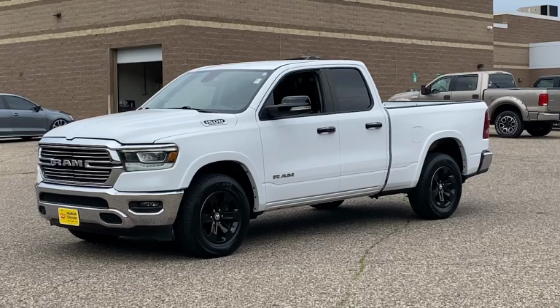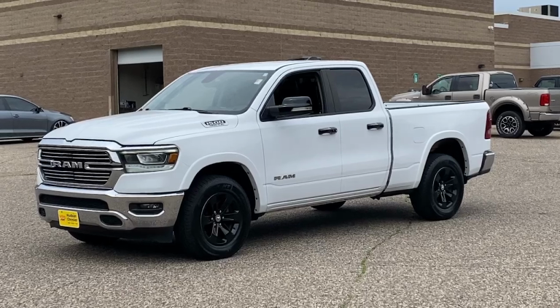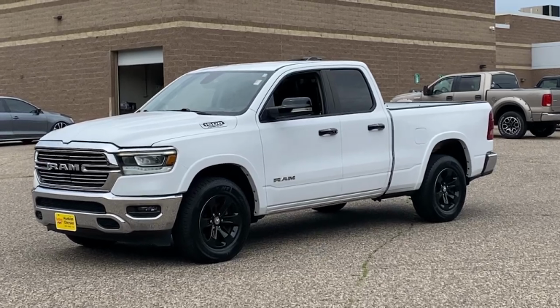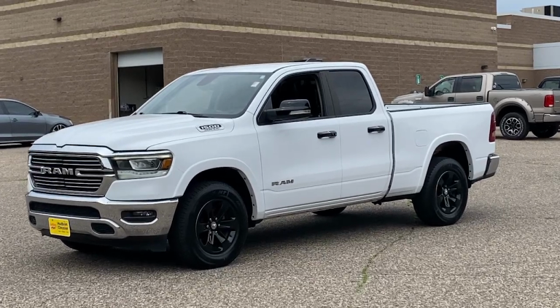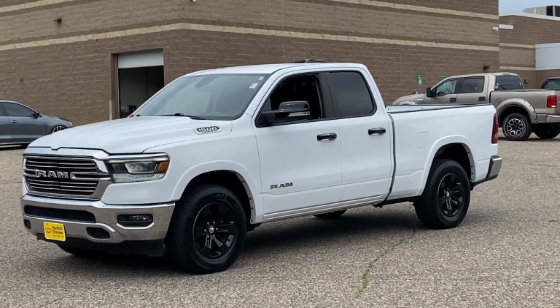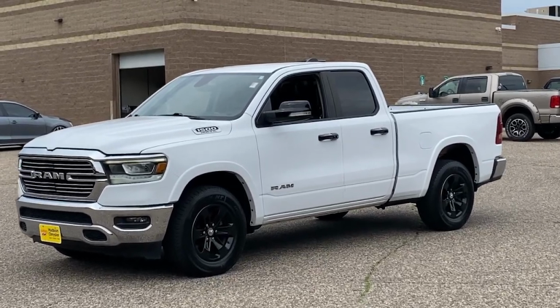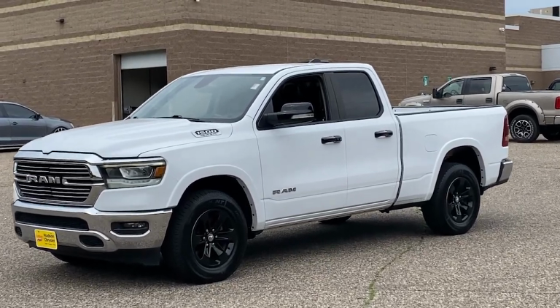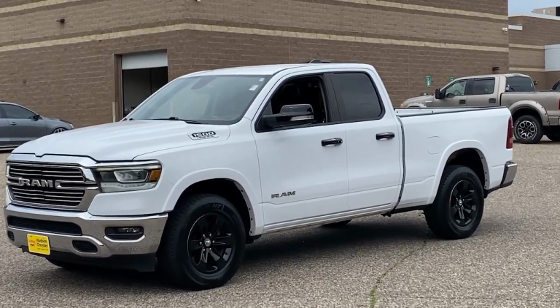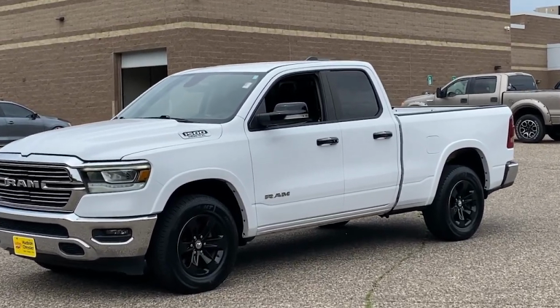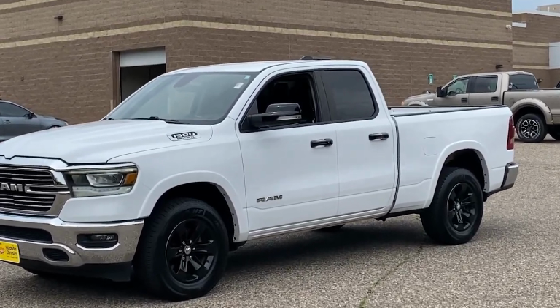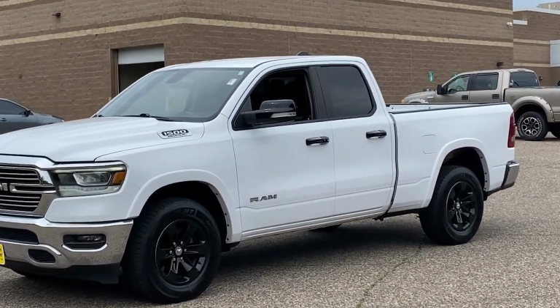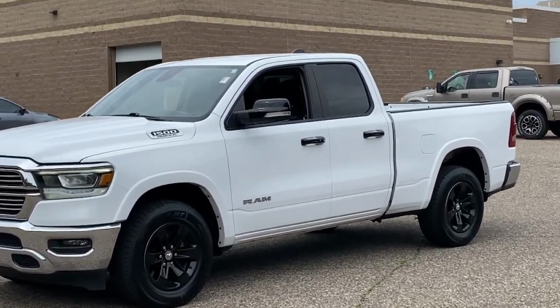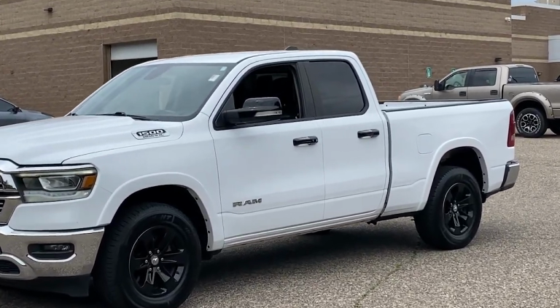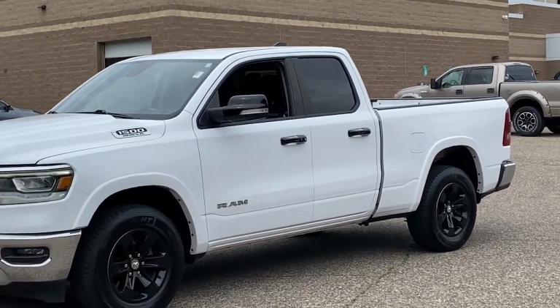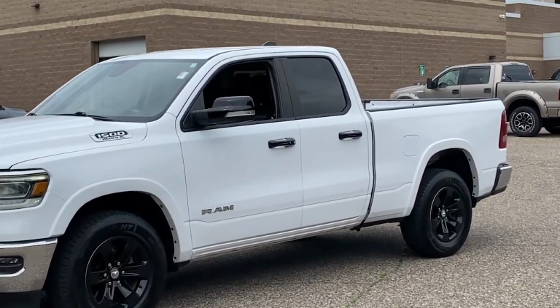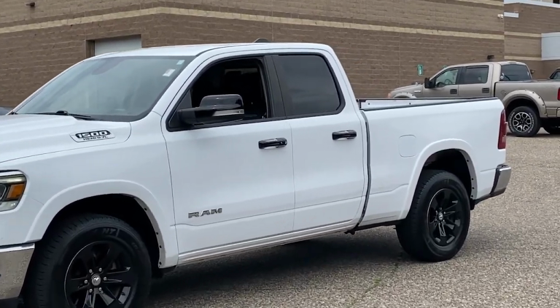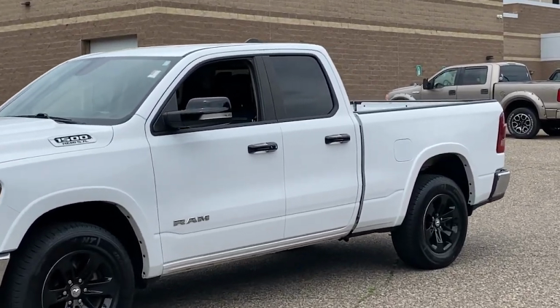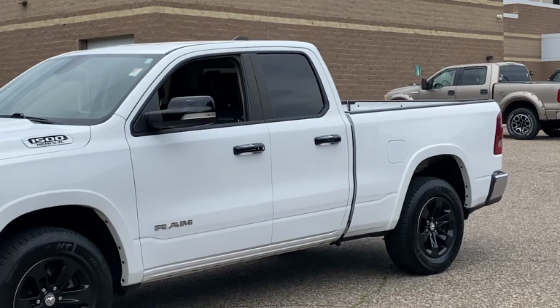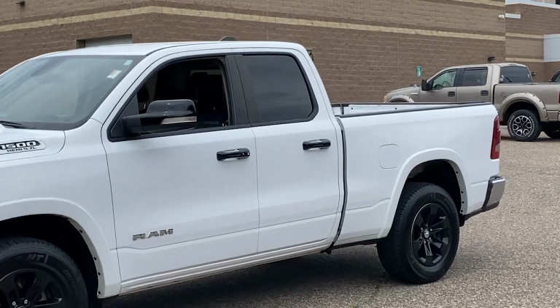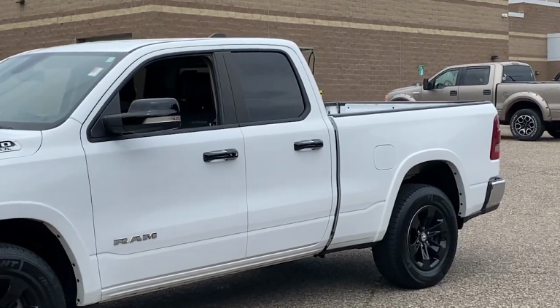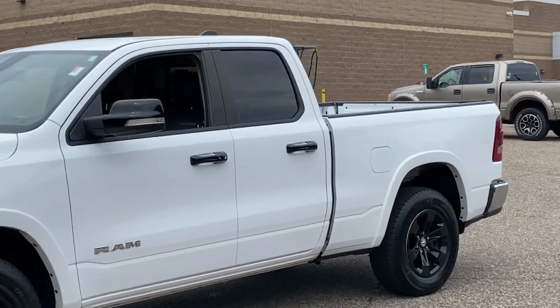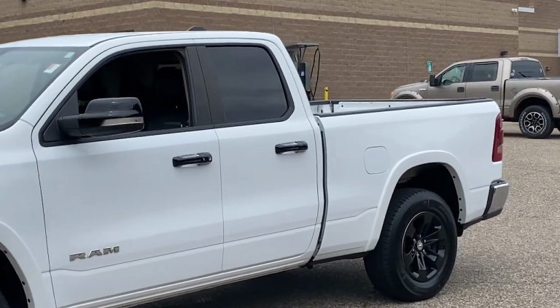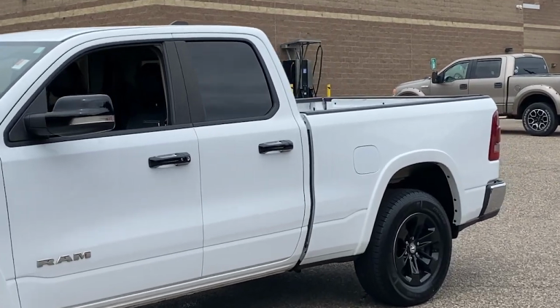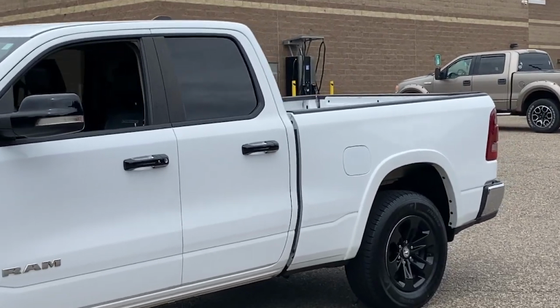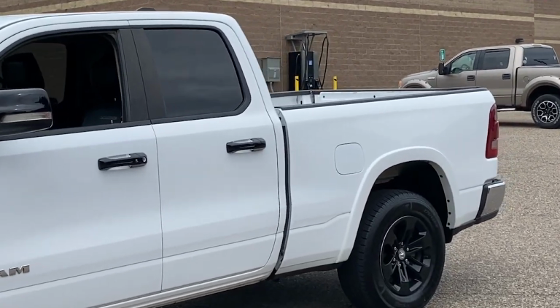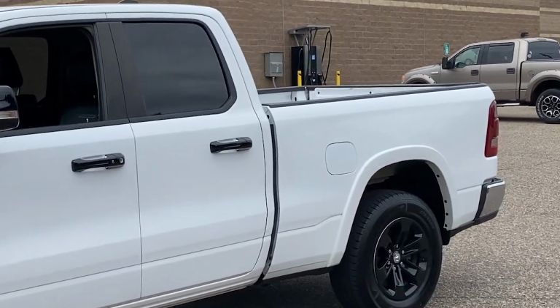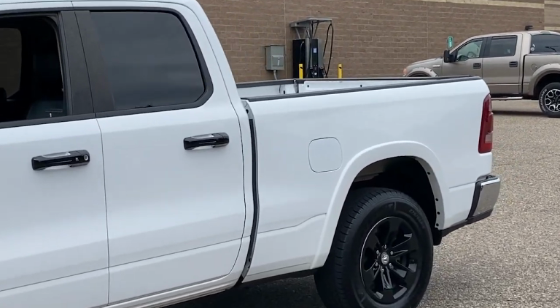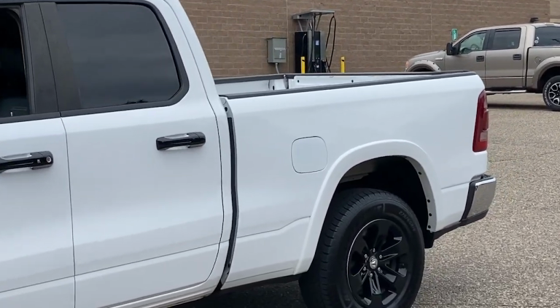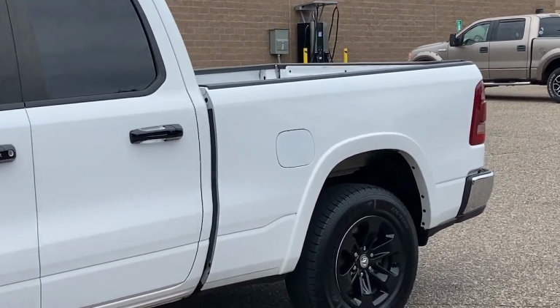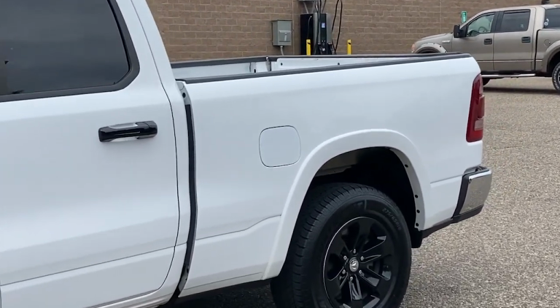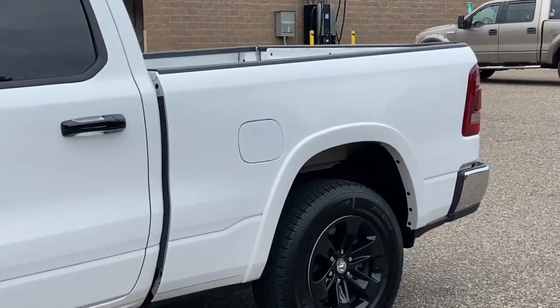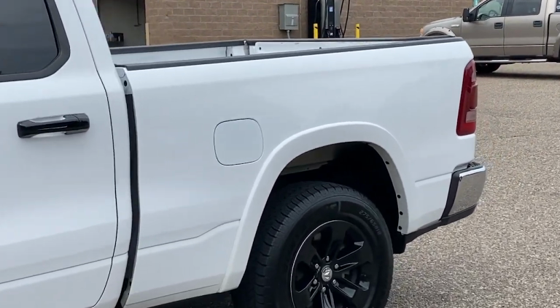You will love the features of this 2020 Ram 1500. This vehicle is an outstanding buy with fewer than 70,000 miles on the odometer.